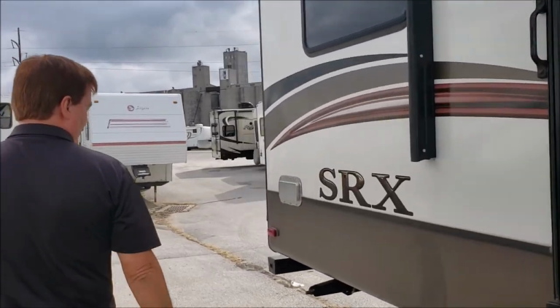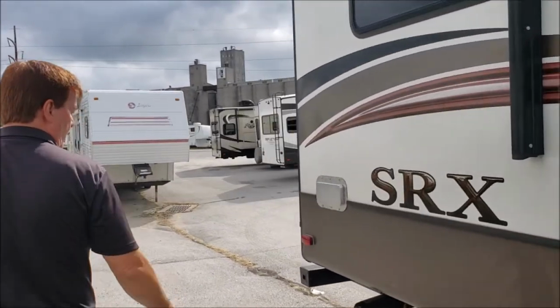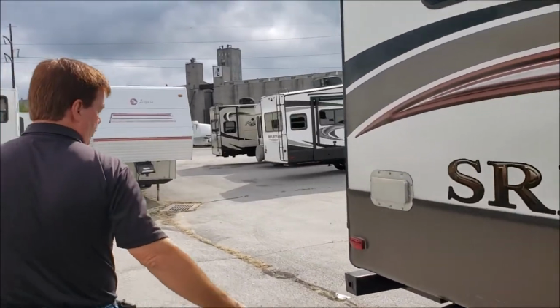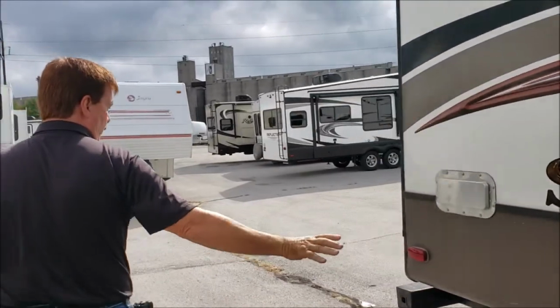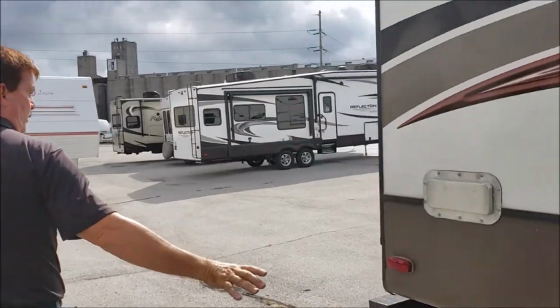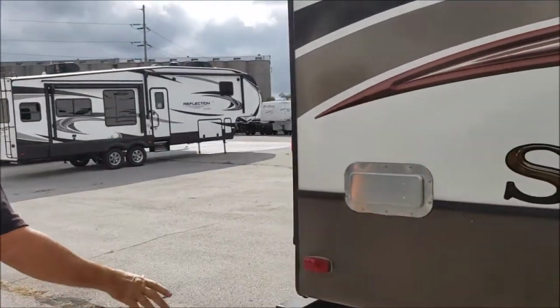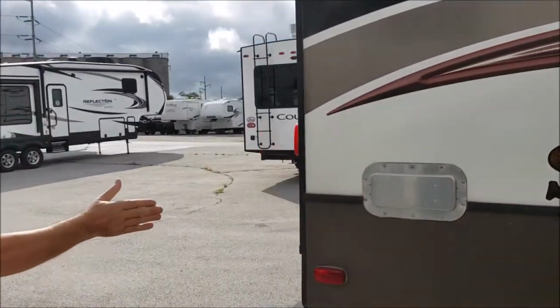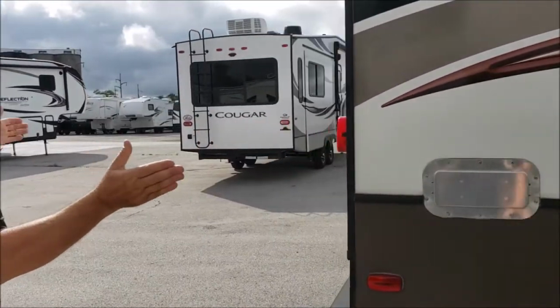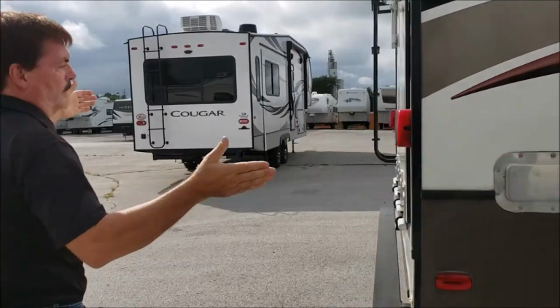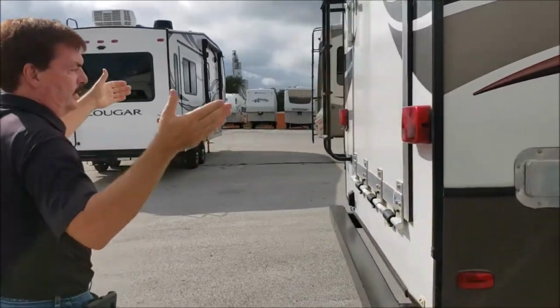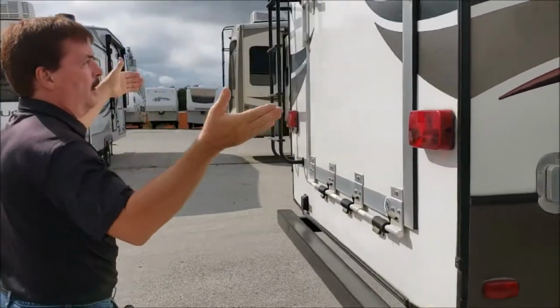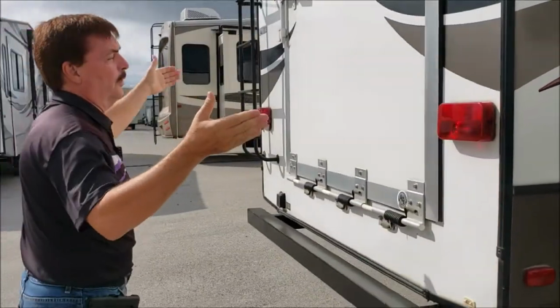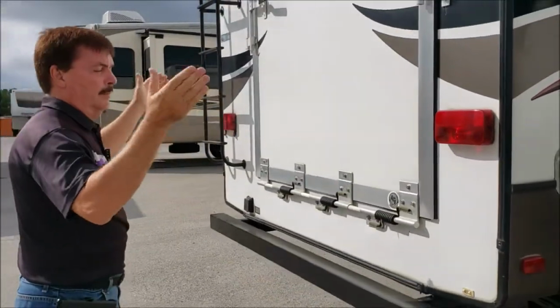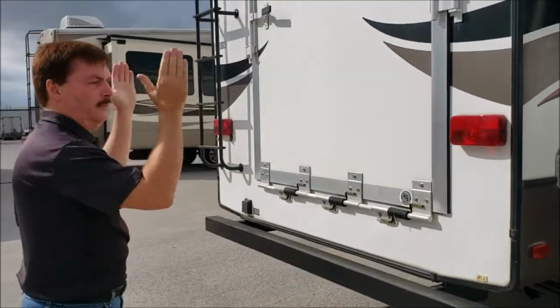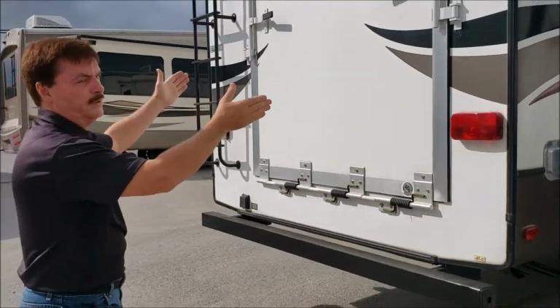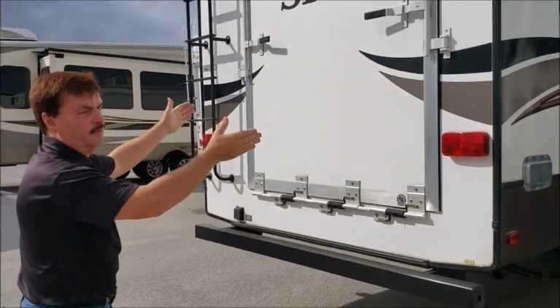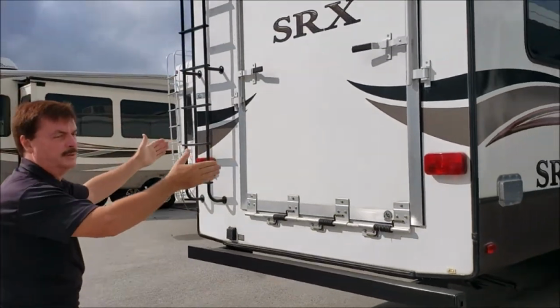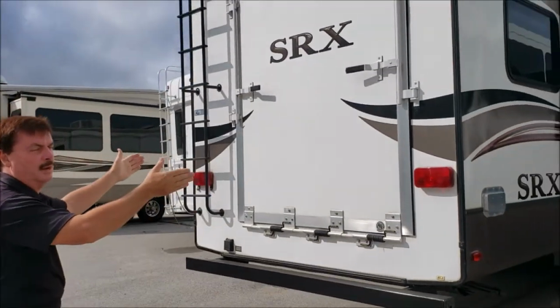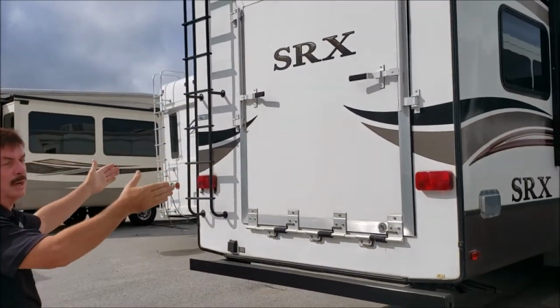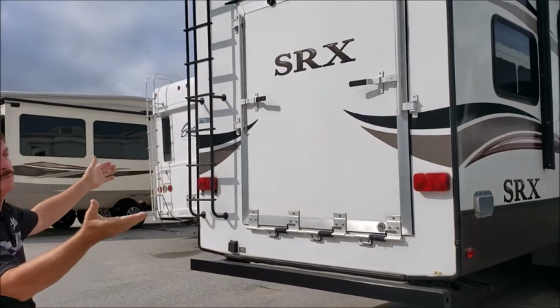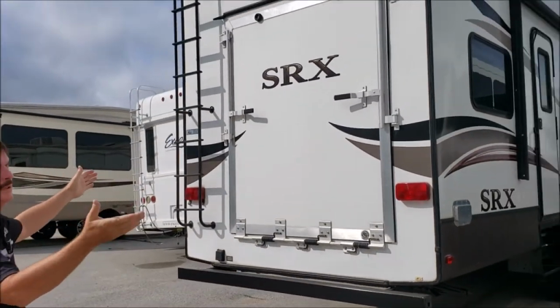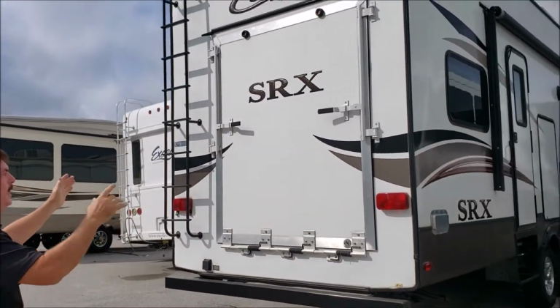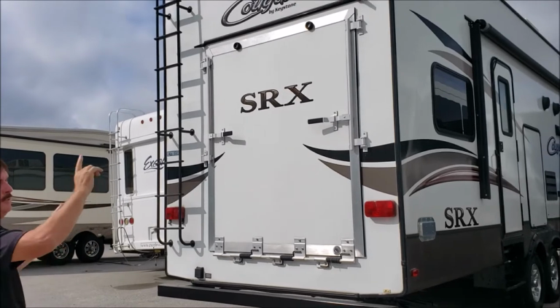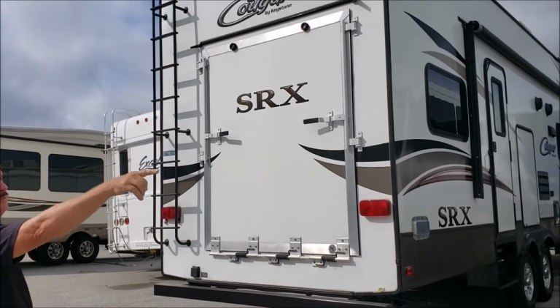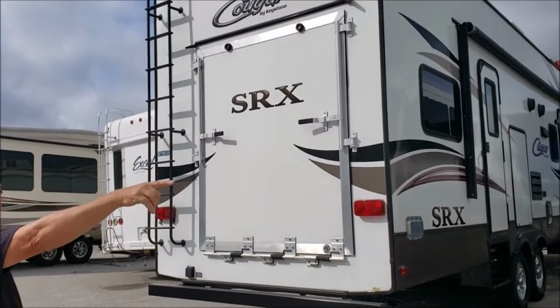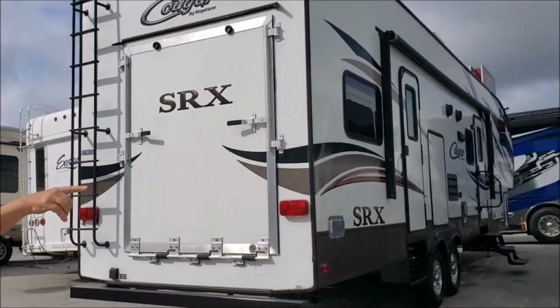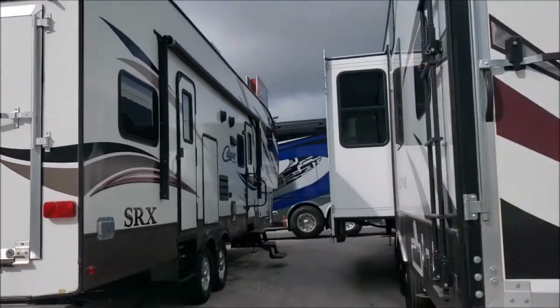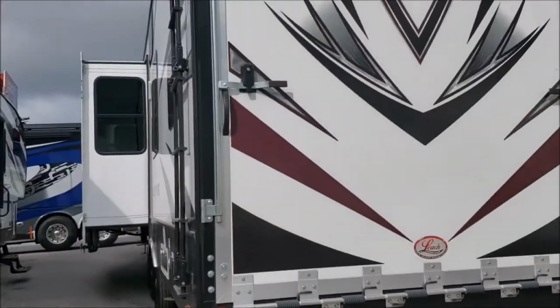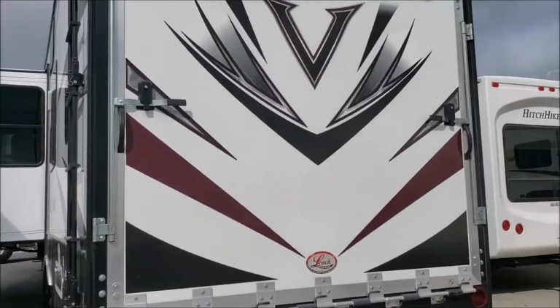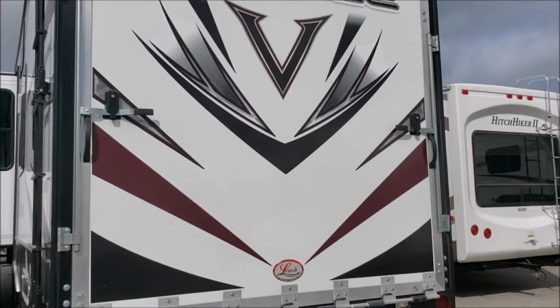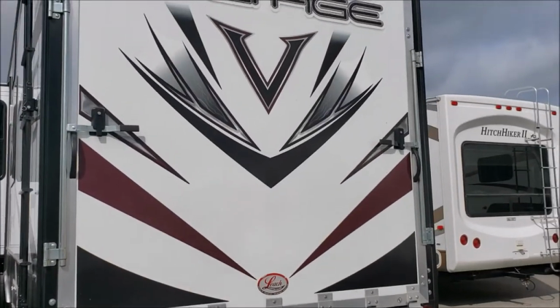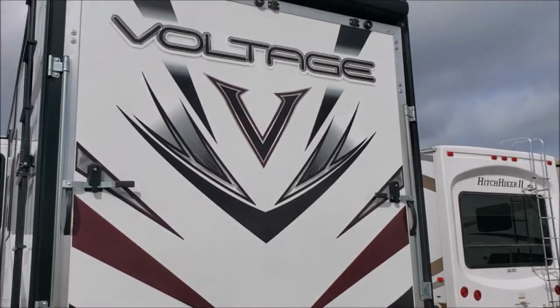This is what makes this one a little bit unique. It's not a true toy hauler — it just has a small door, but you can still fit some toys in there. As we look over to the Voltage, we see that's a full-size toy hauler.